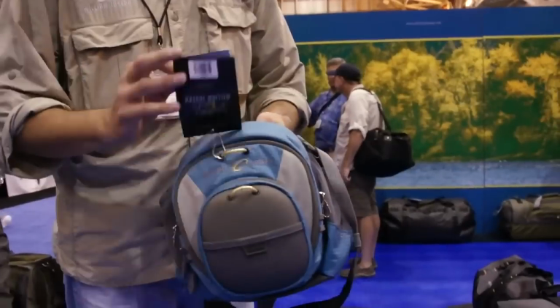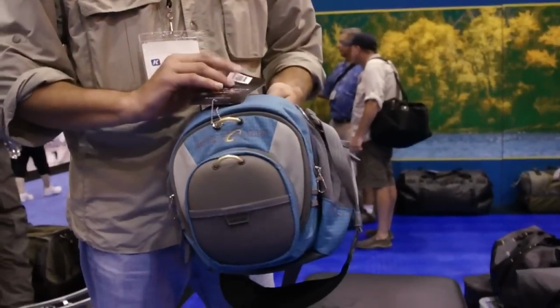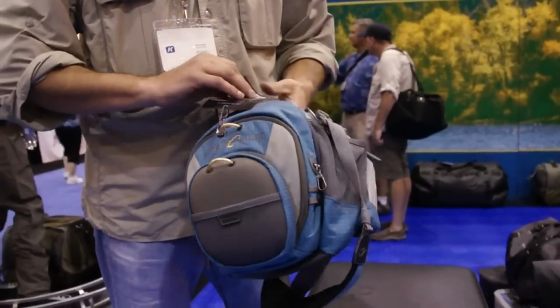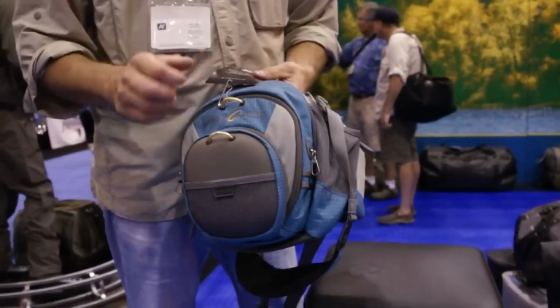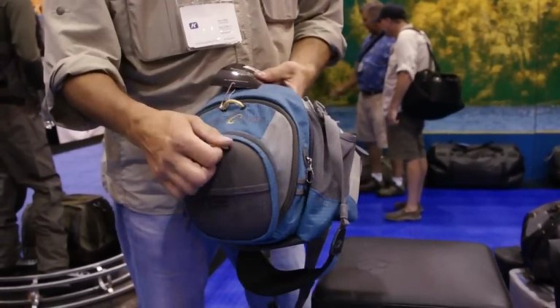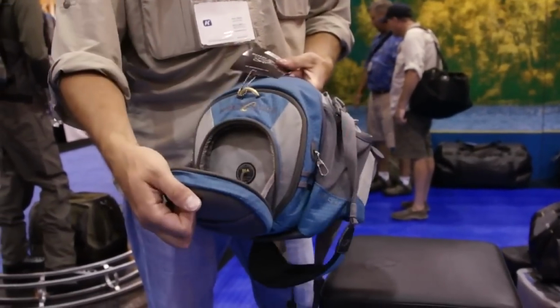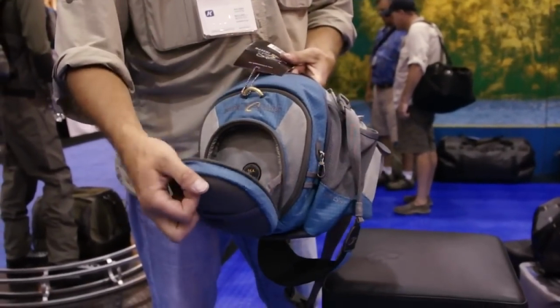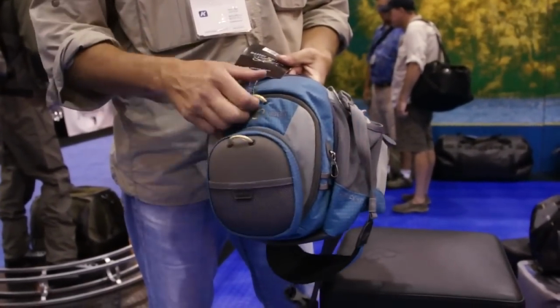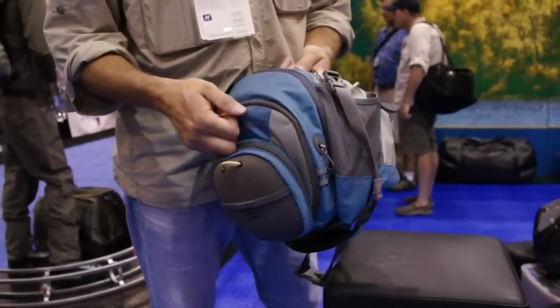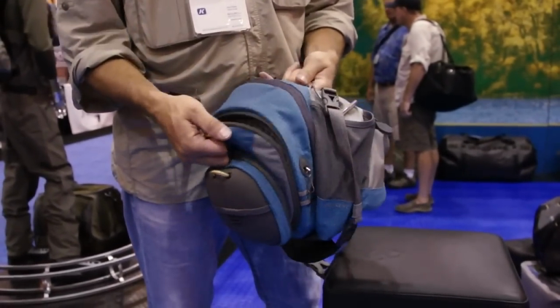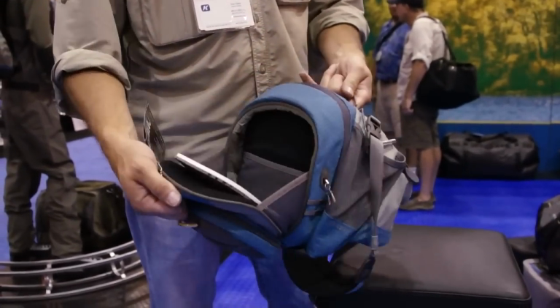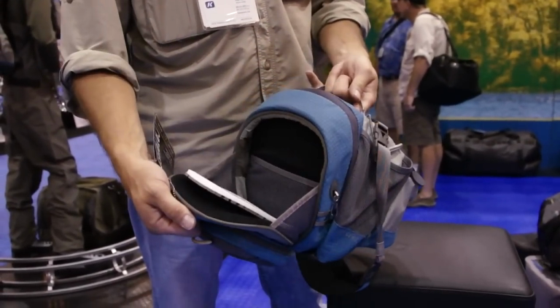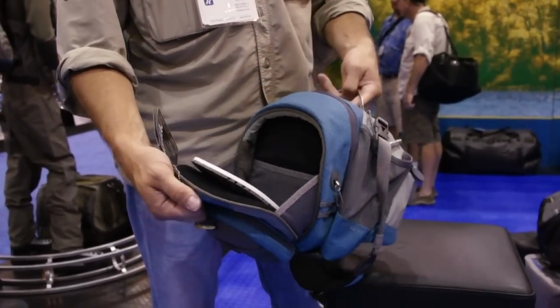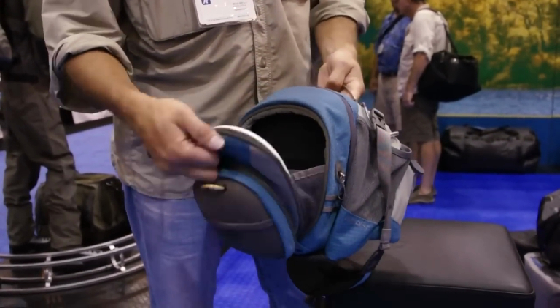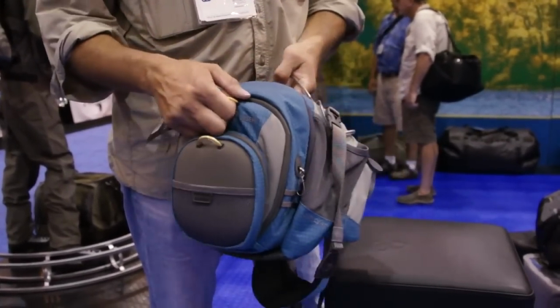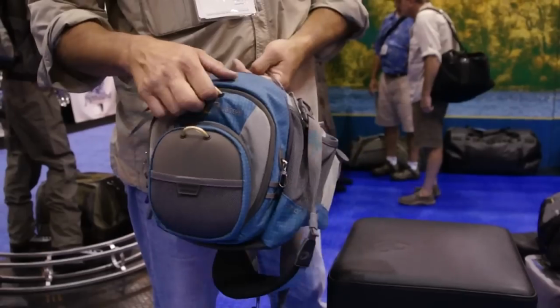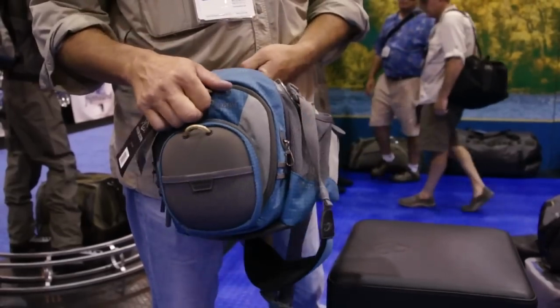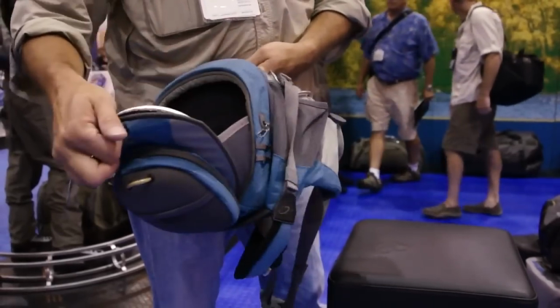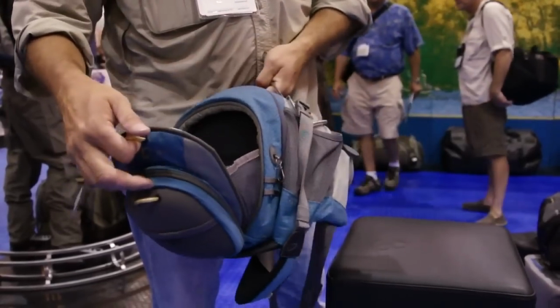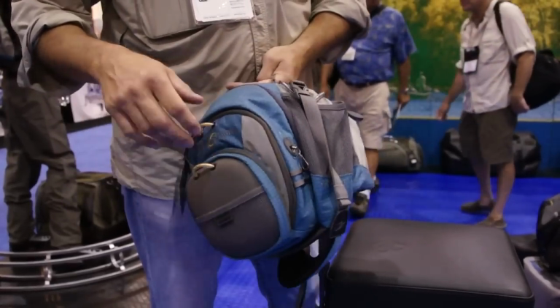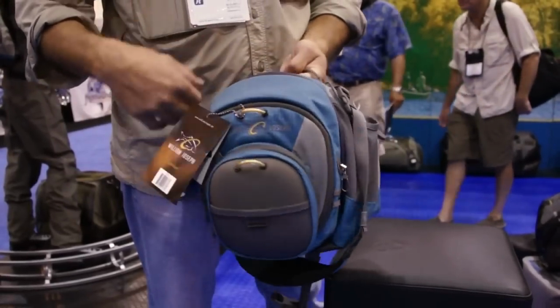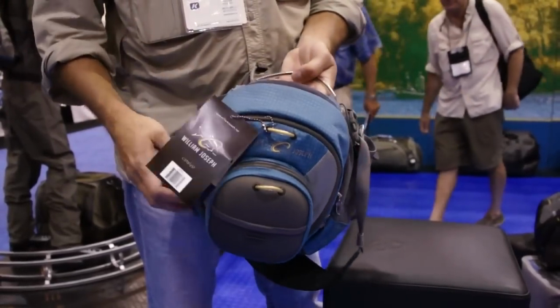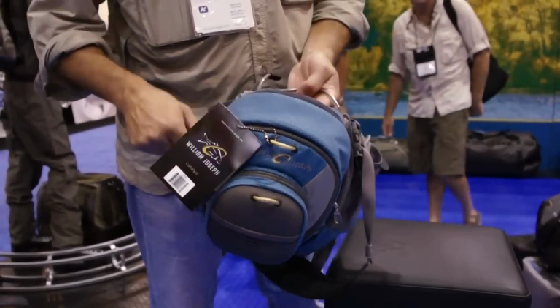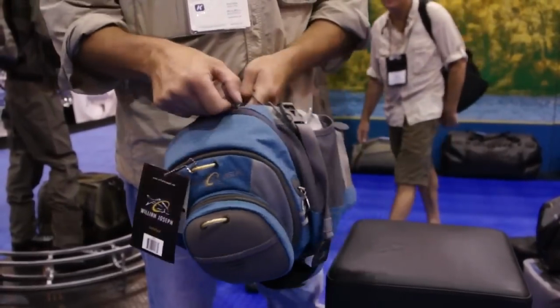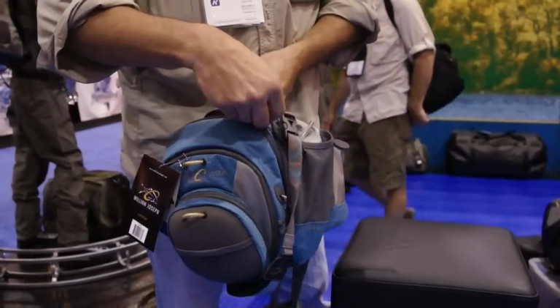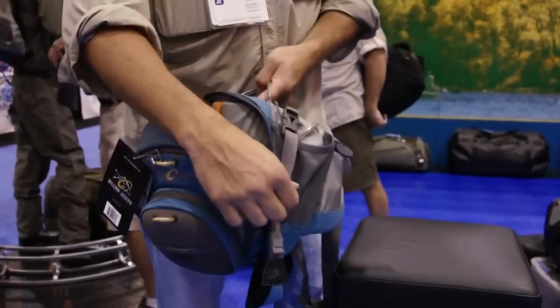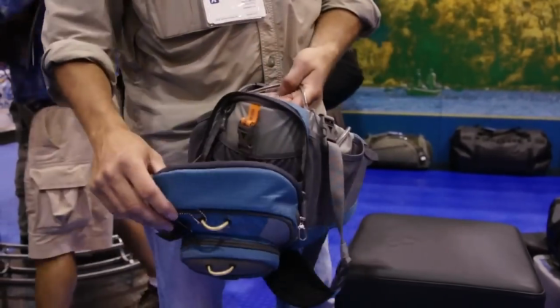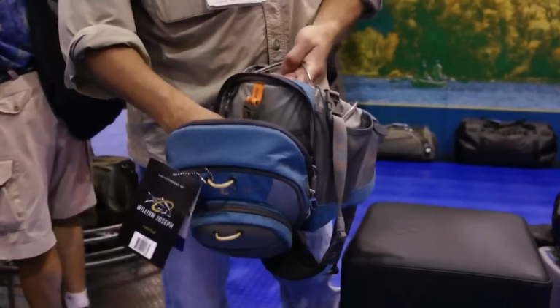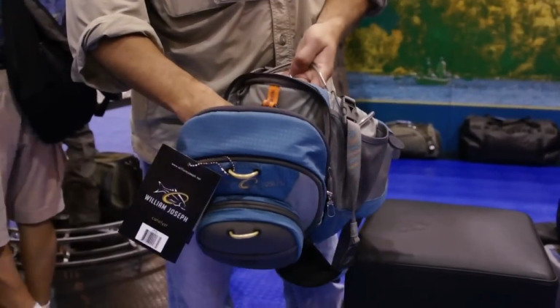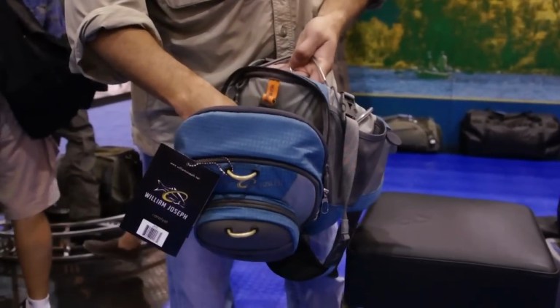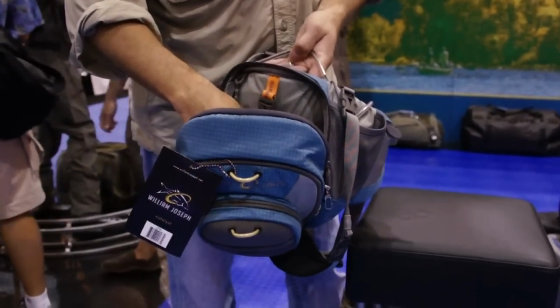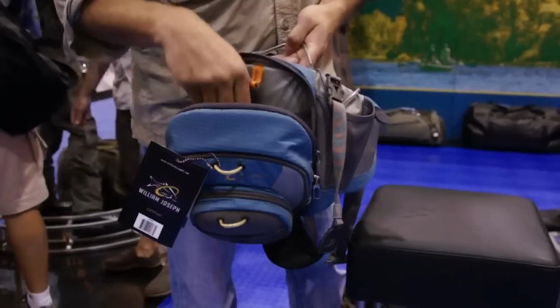With the fanny pack, you're always getting into your tippet, getting into your fly port. It makes a lot of sense — it's all one hand. And we included a zipper on this one just so that you could overstuff this pocket.